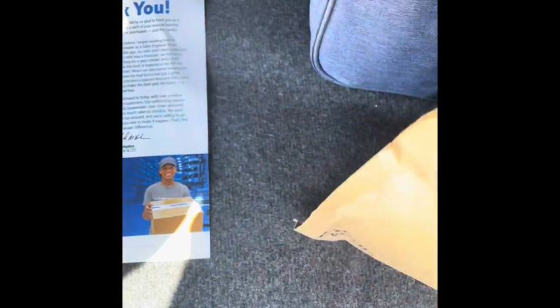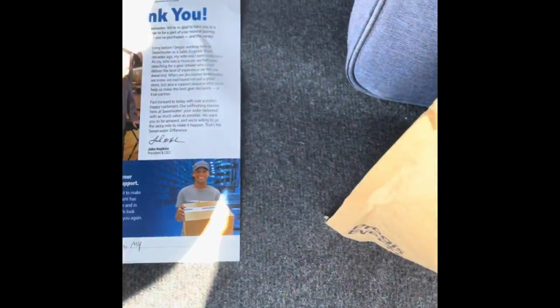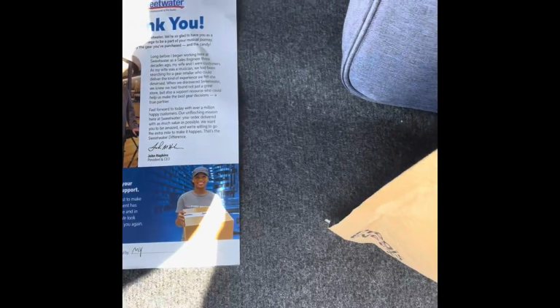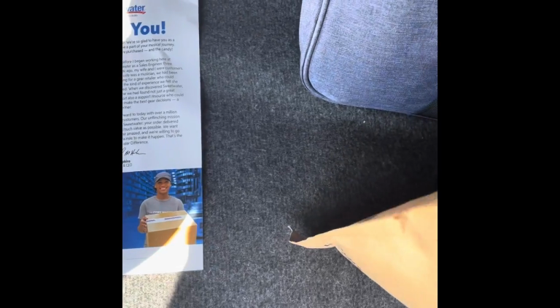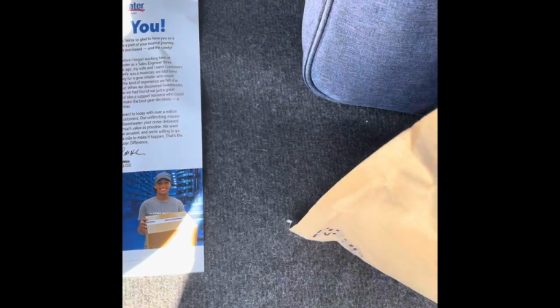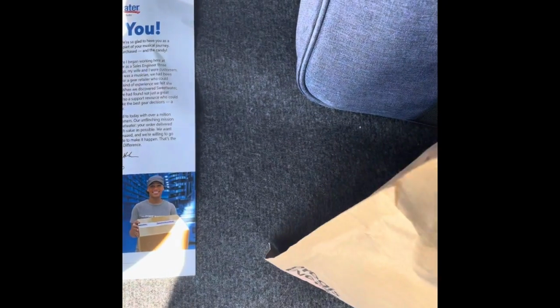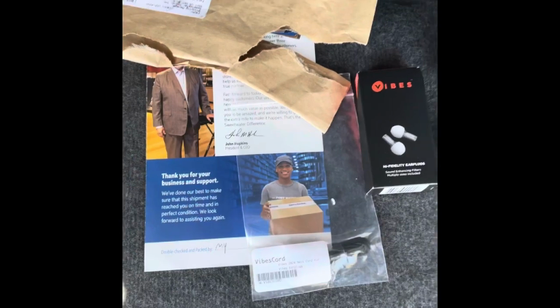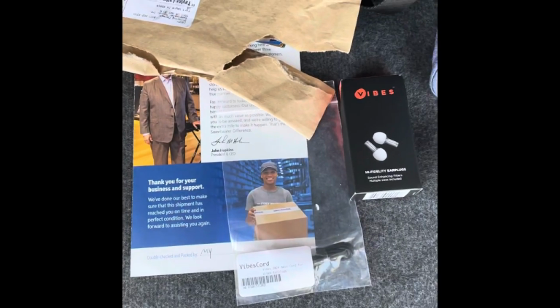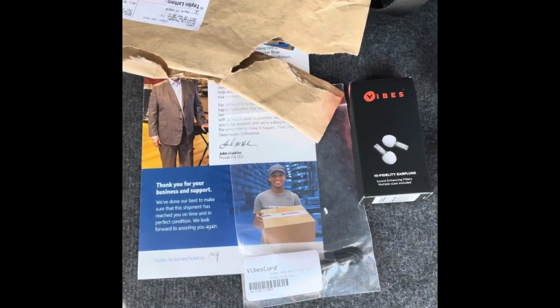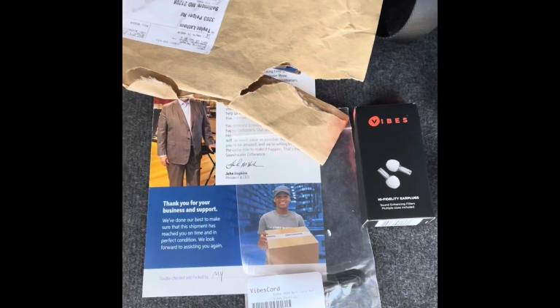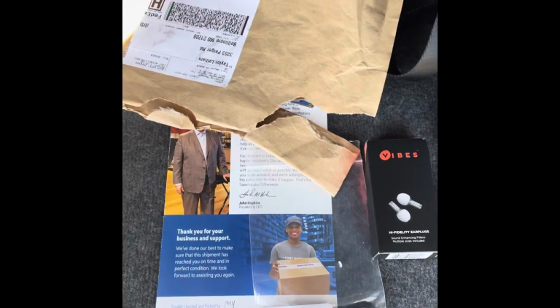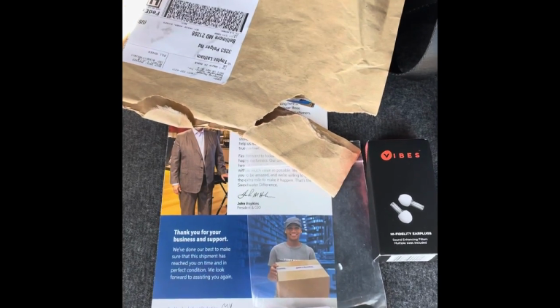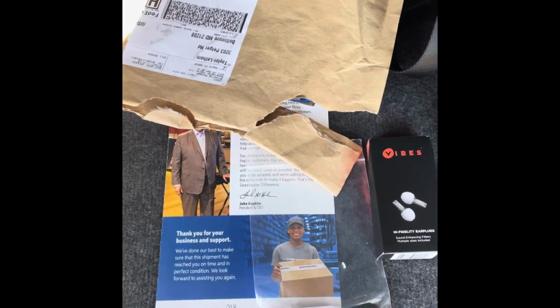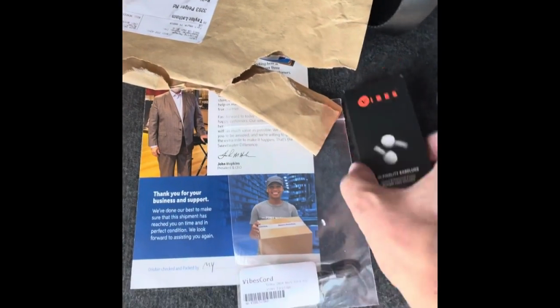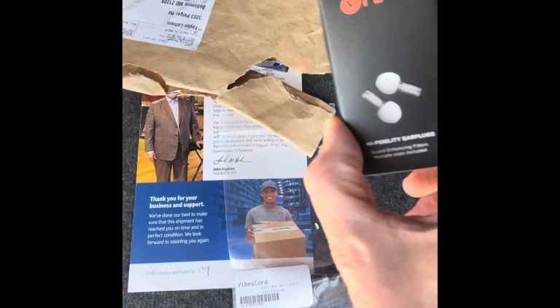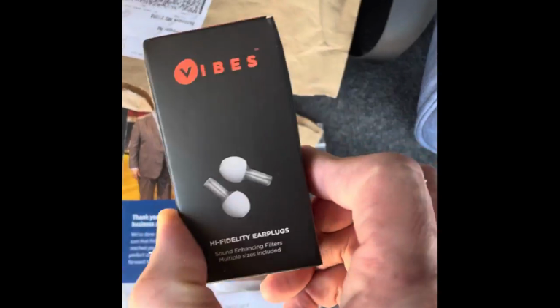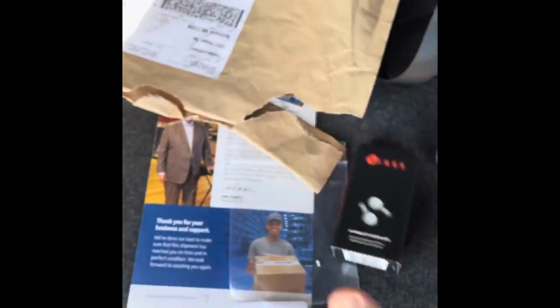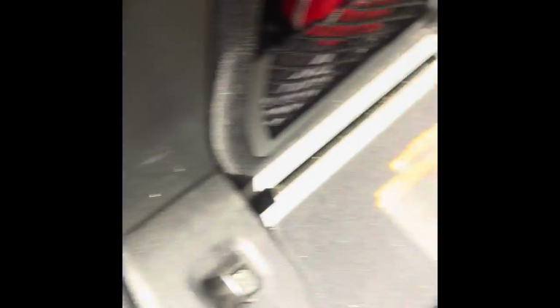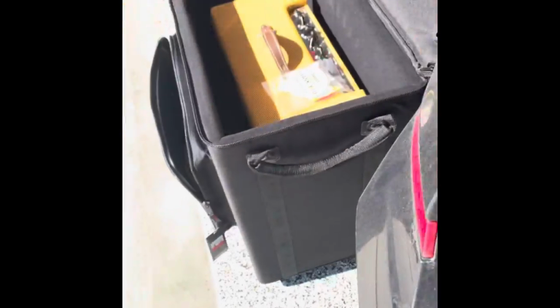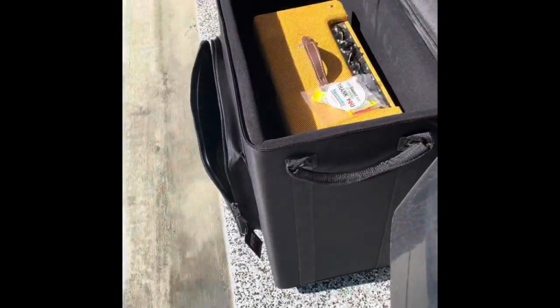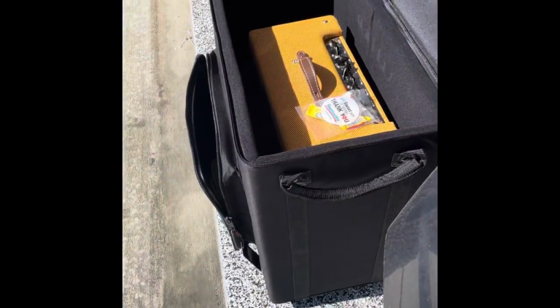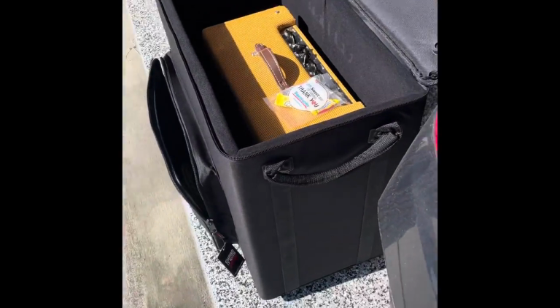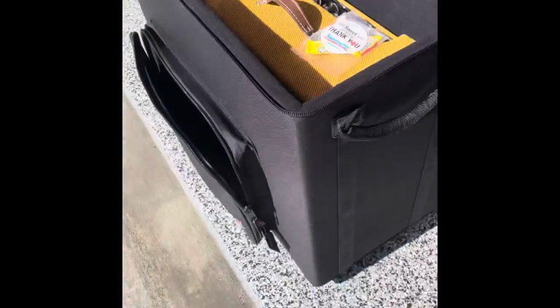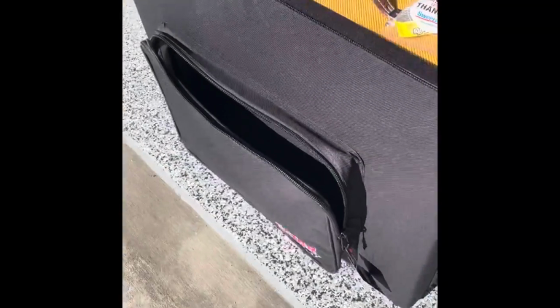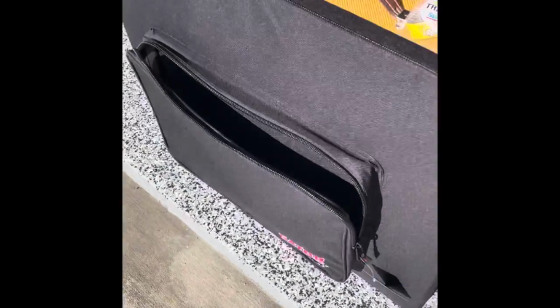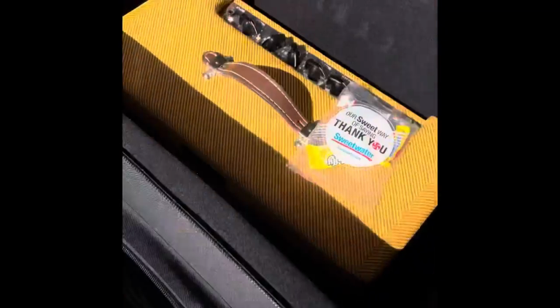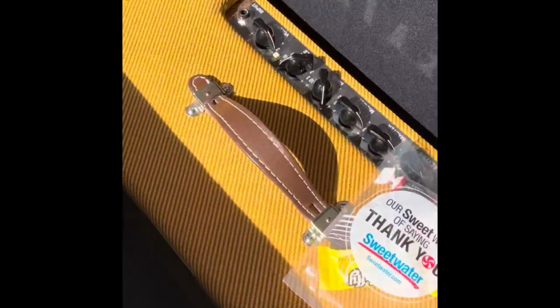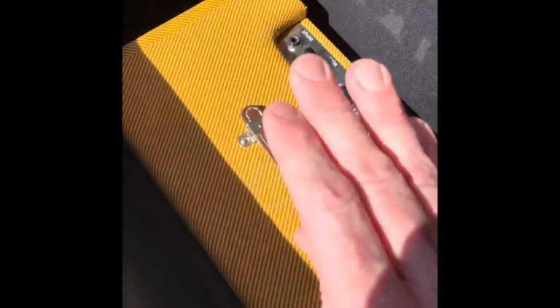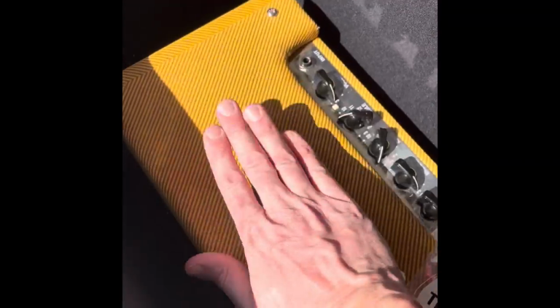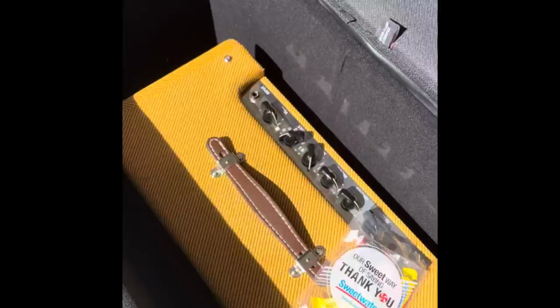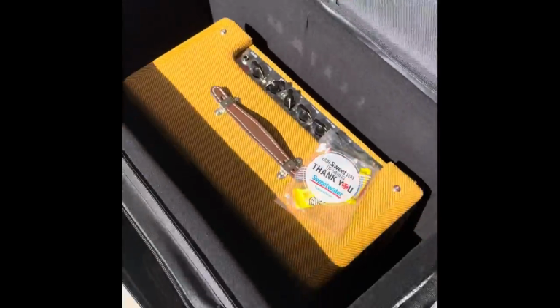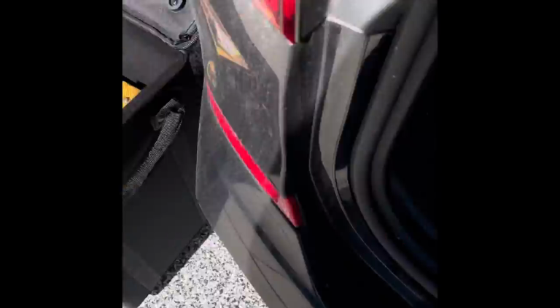Best customer service in the business. Sweetwater, appreciate it. Vibes. Gator Cases. Always a Fender Blues Jr. Love it.